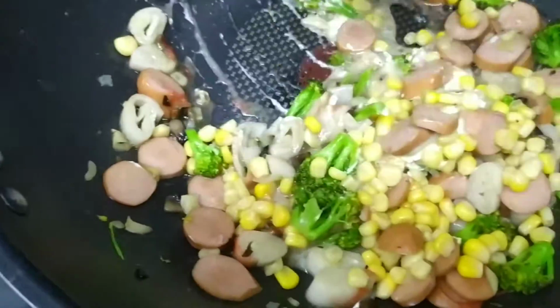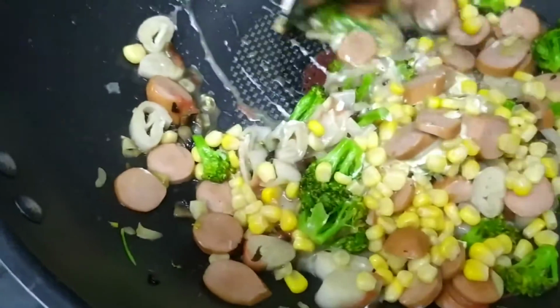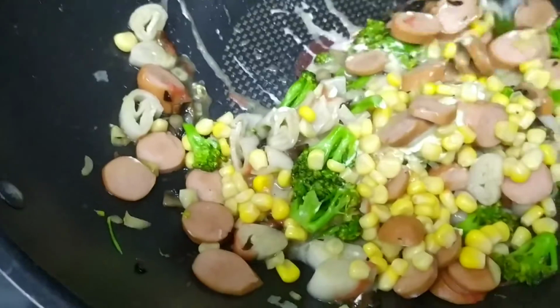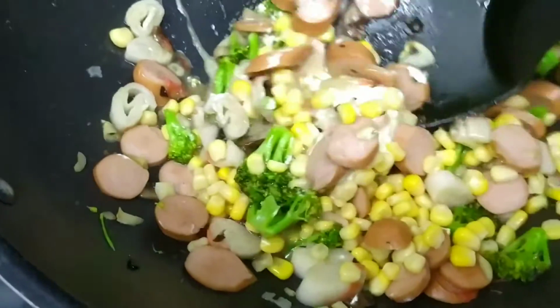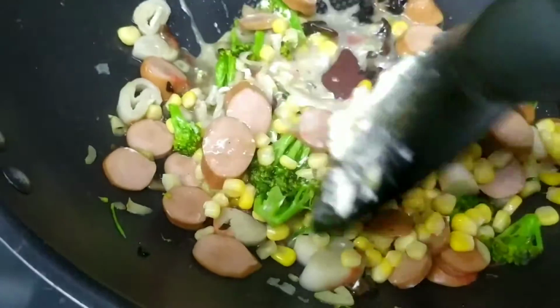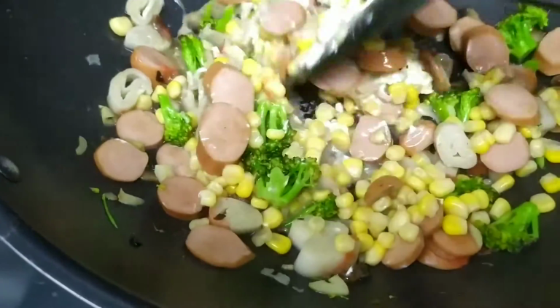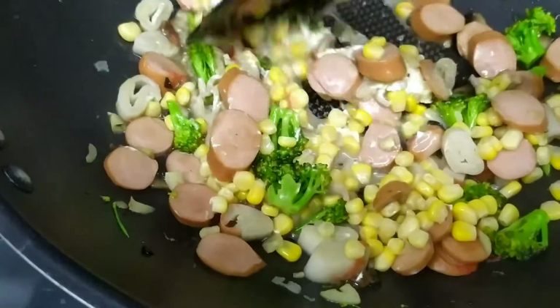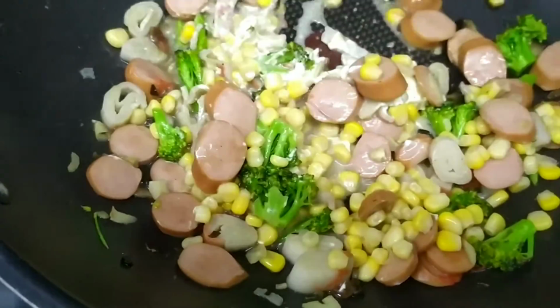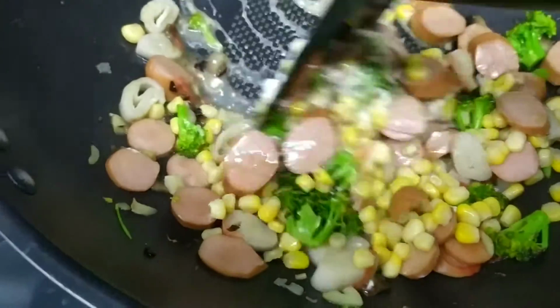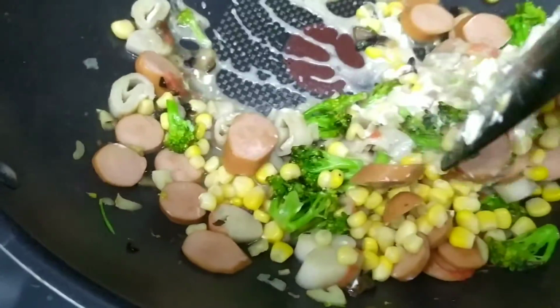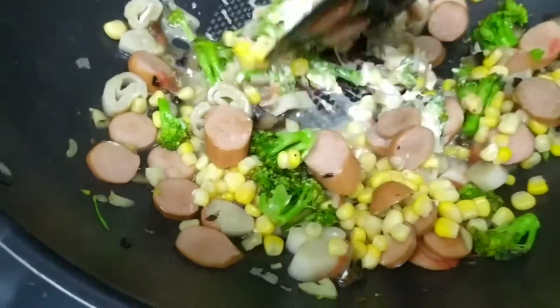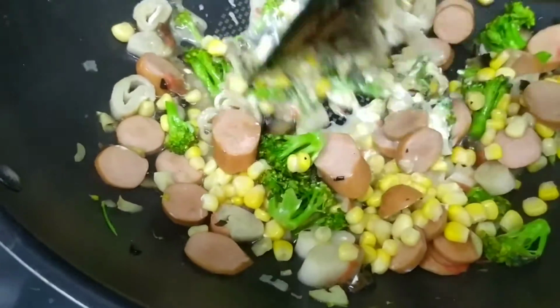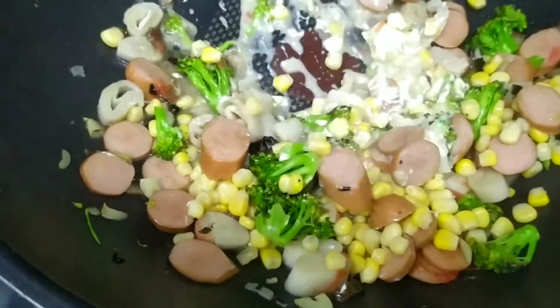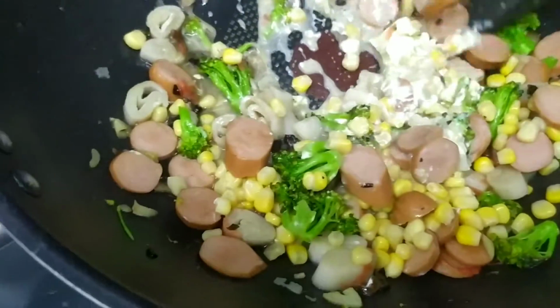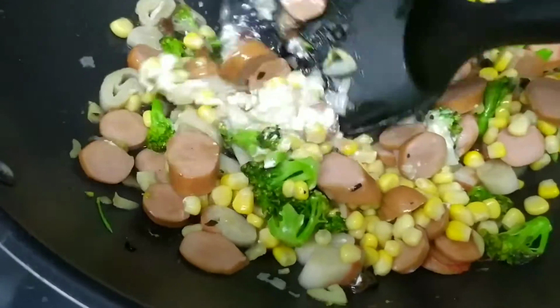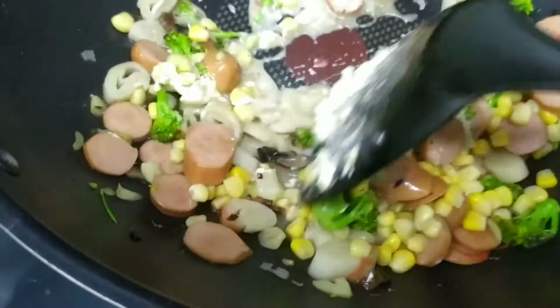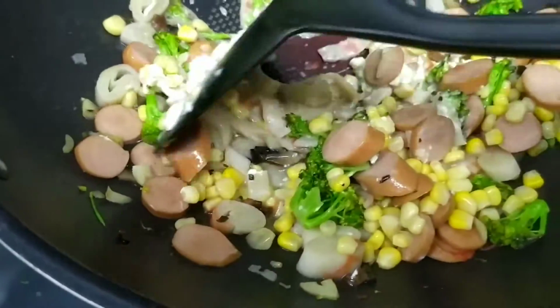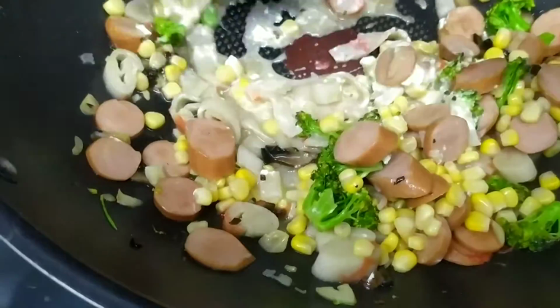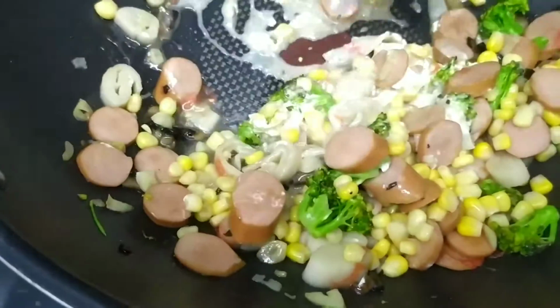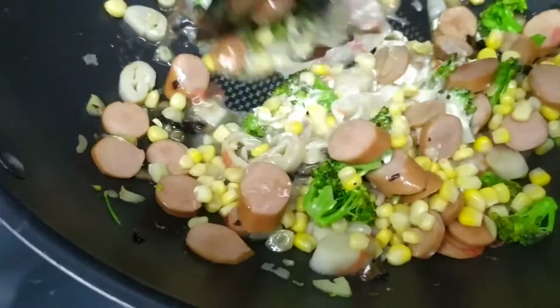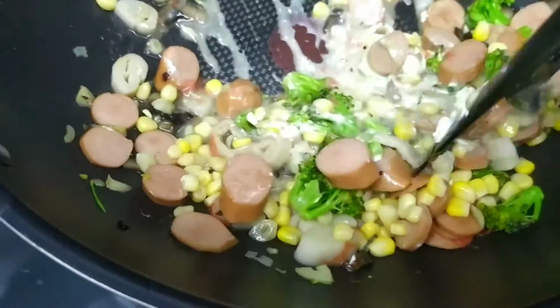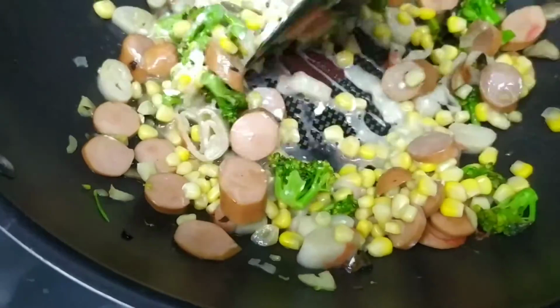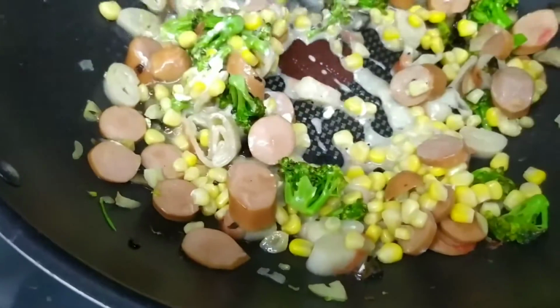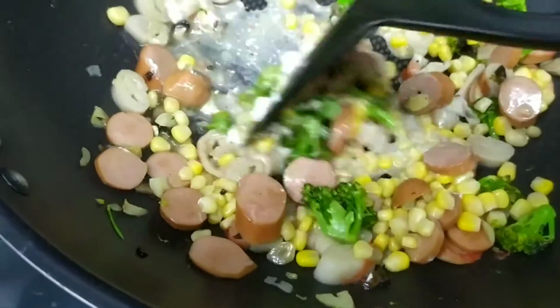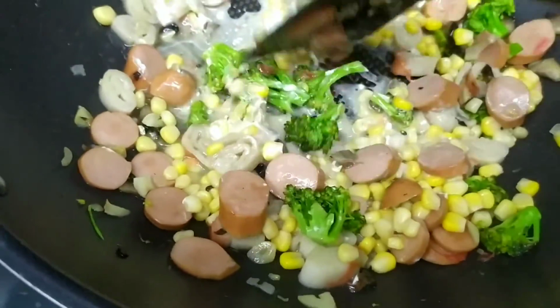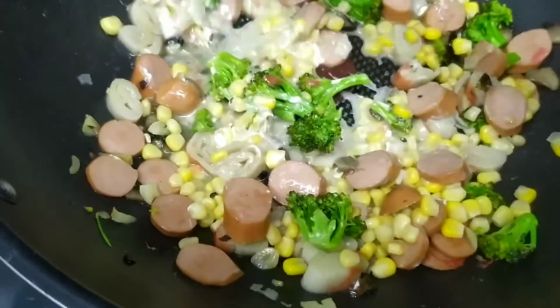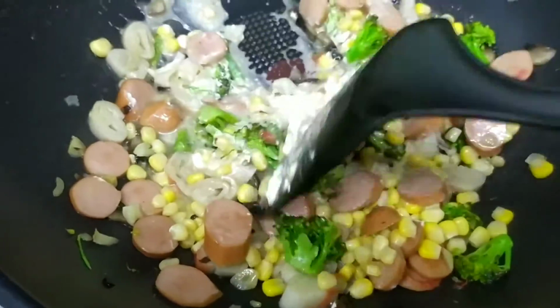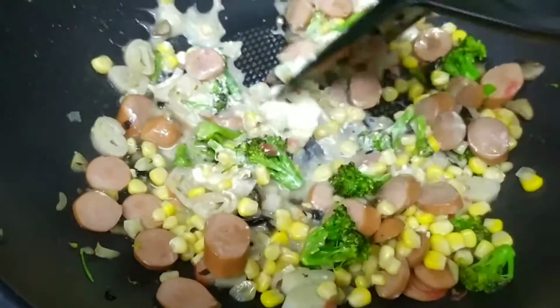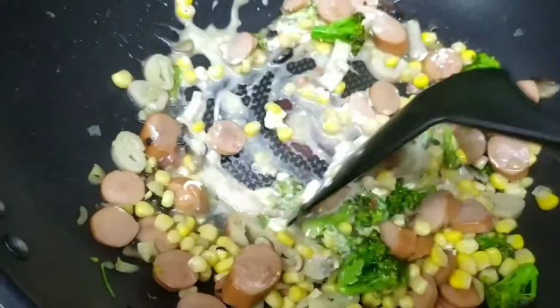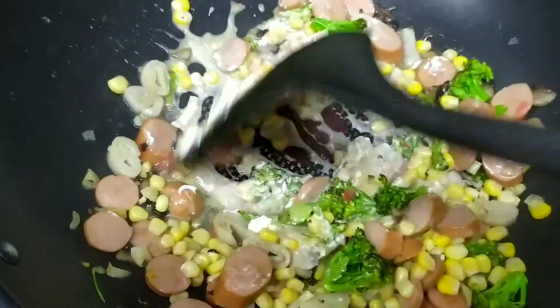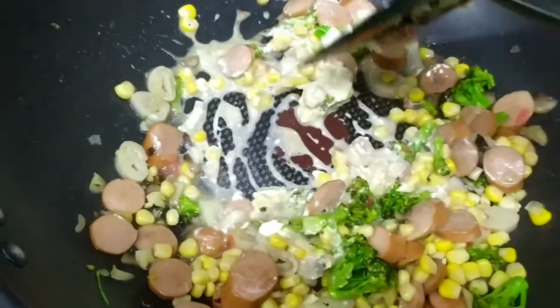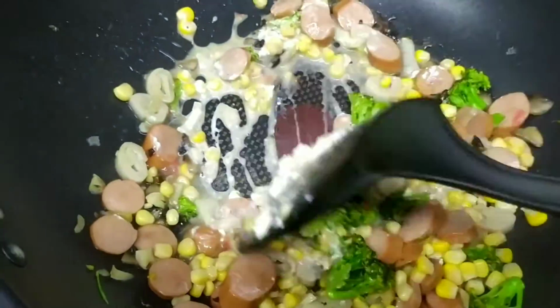I've never seen this recipe anywhere and I believe this is my recipe. It comes from my head because I'm hungry and I want to taste something exactly like this.